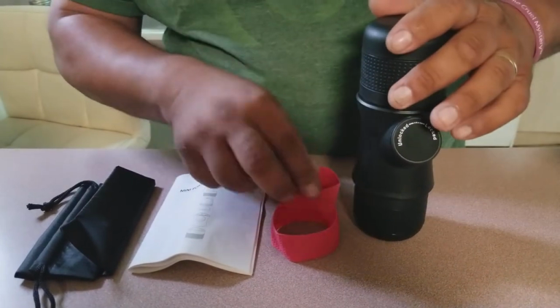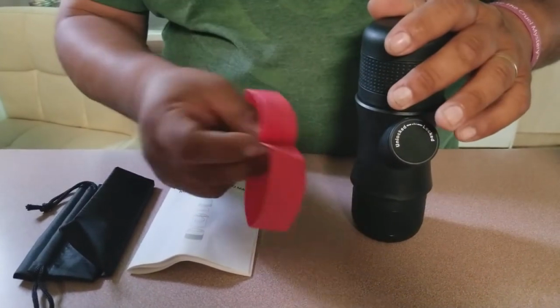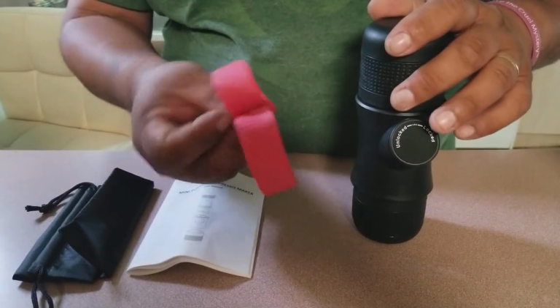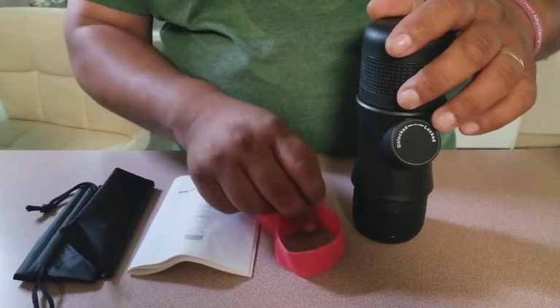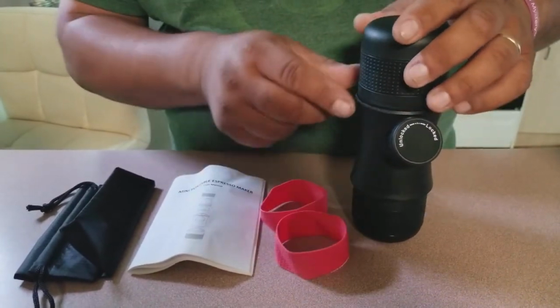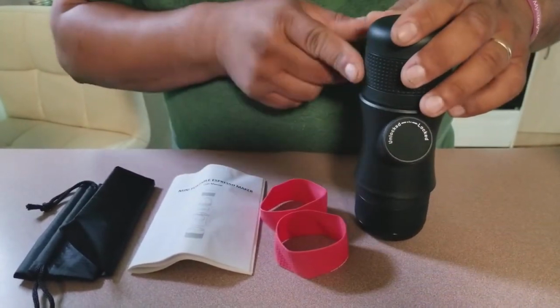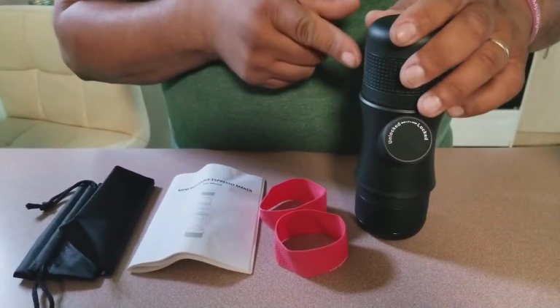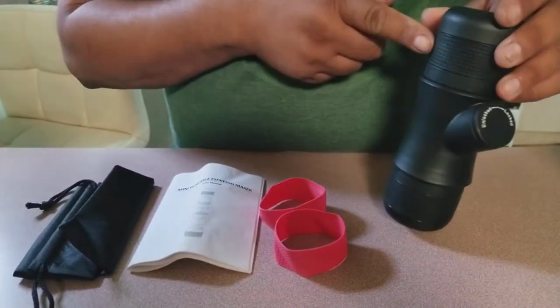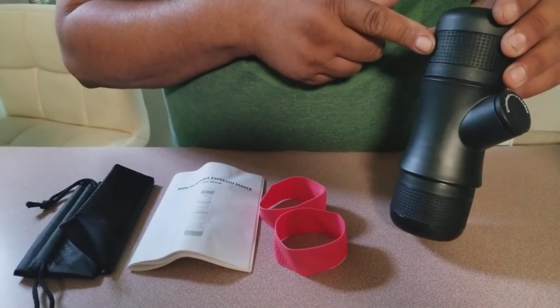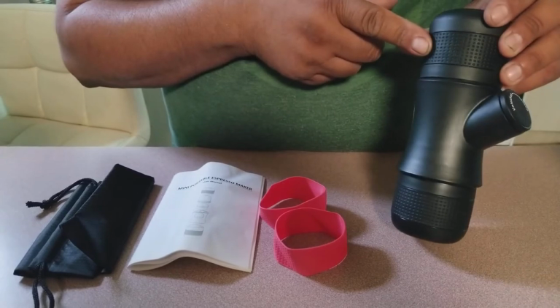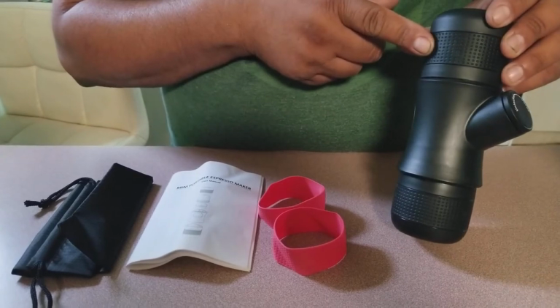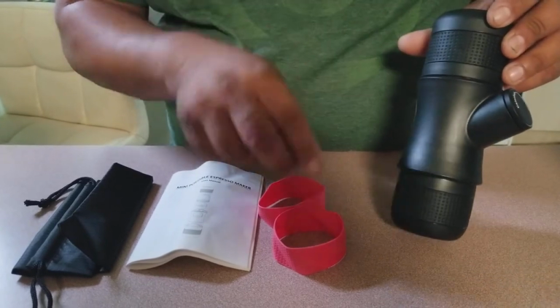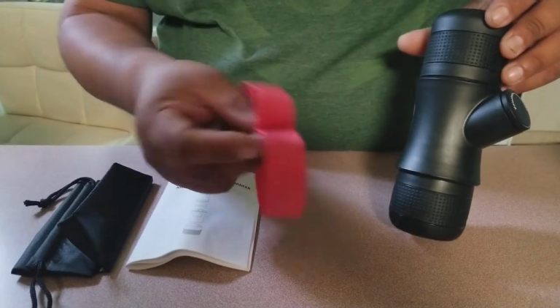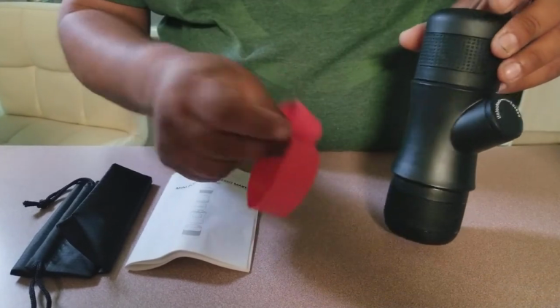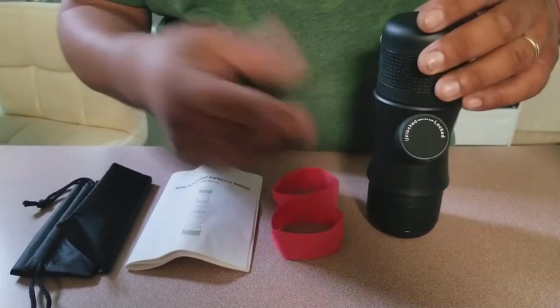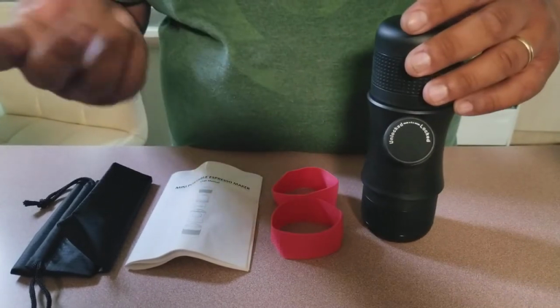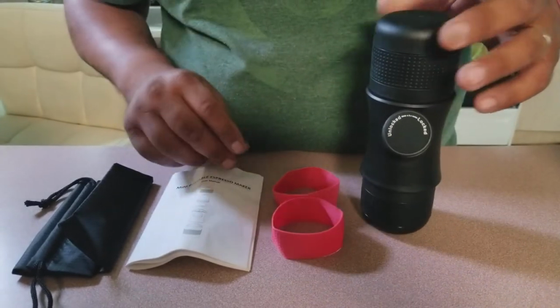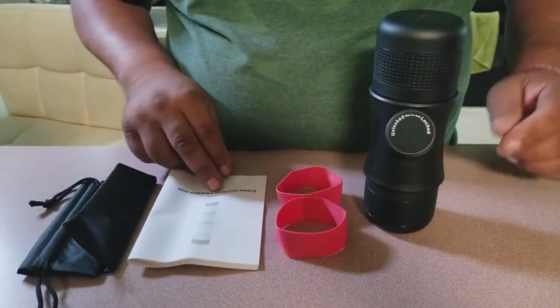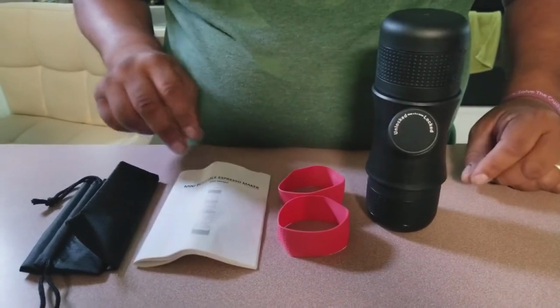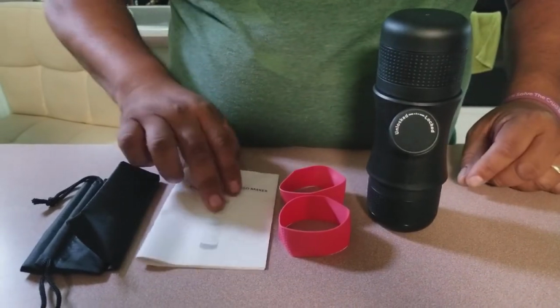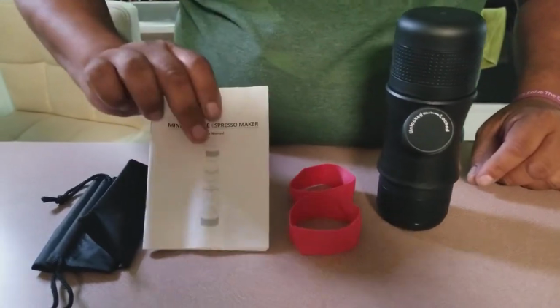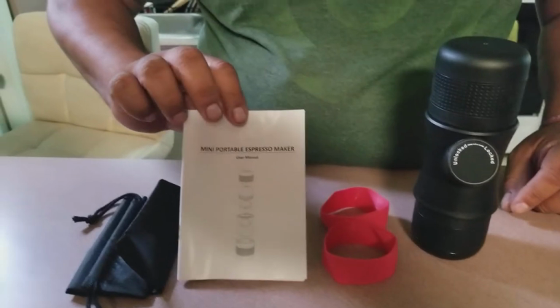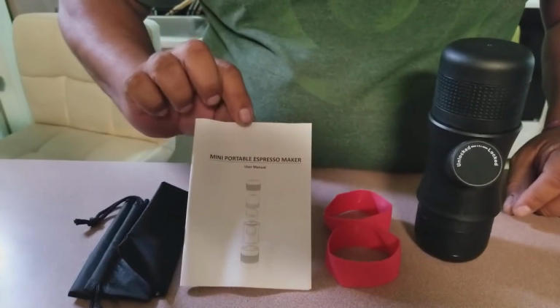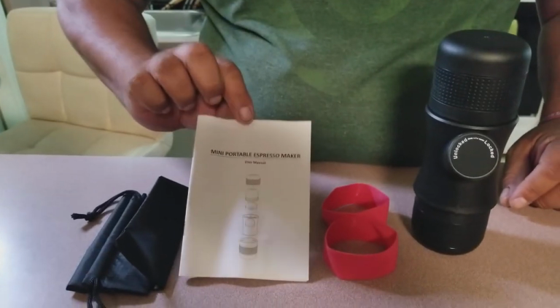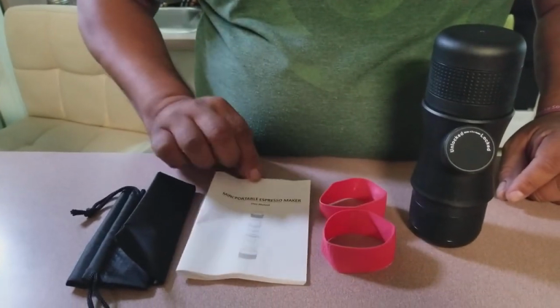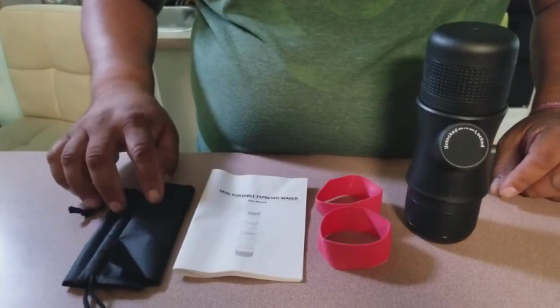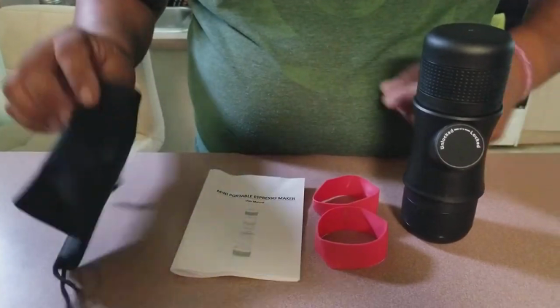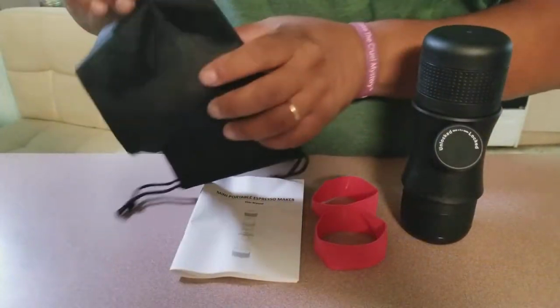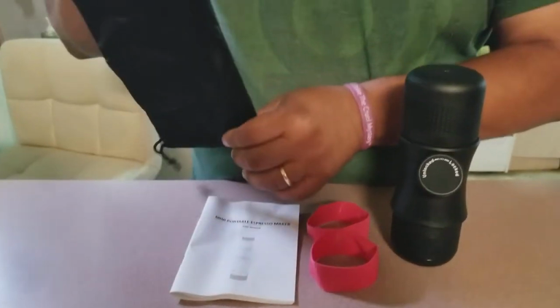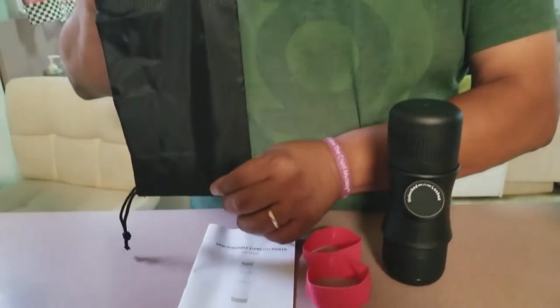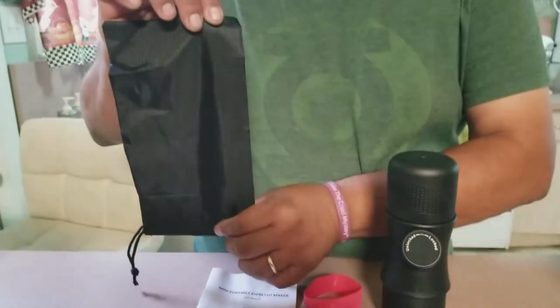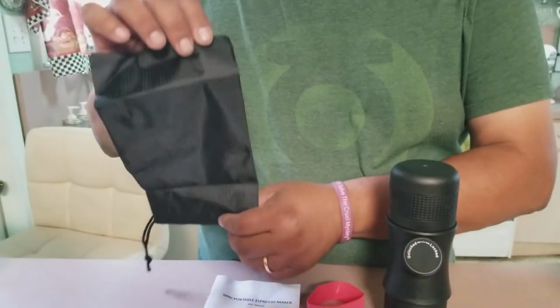It comes with two little bands so you can change it between — boy or girl, I guess, depending on how you feel. It also comes with a little instruction manual and a storage or travel case.